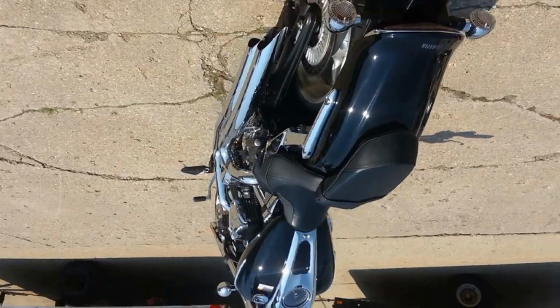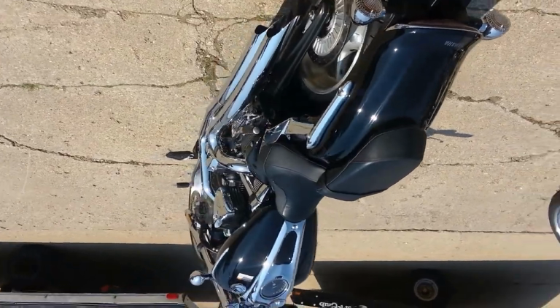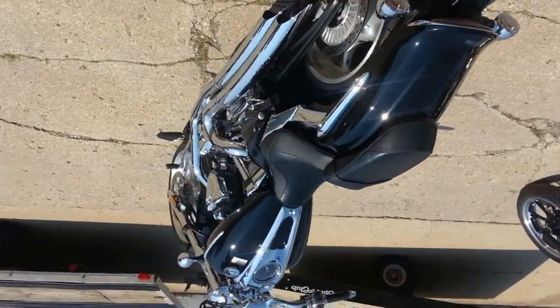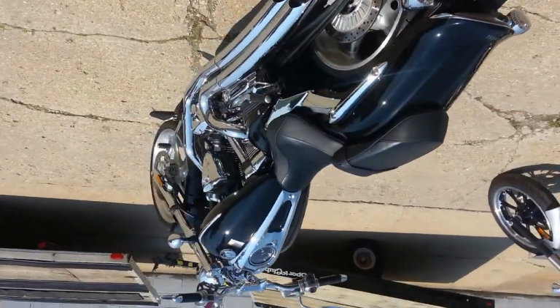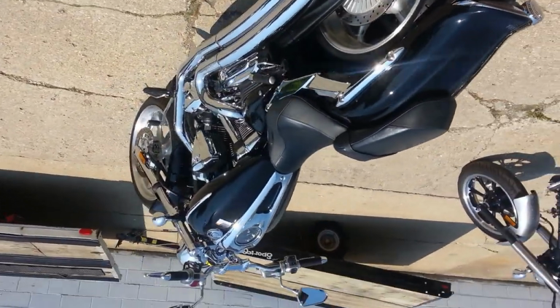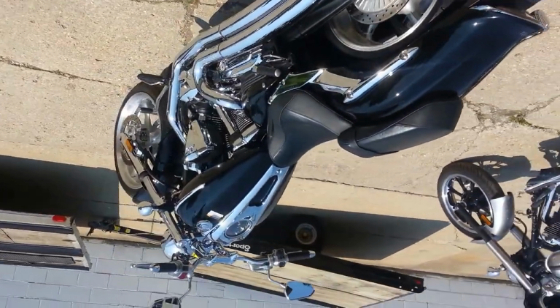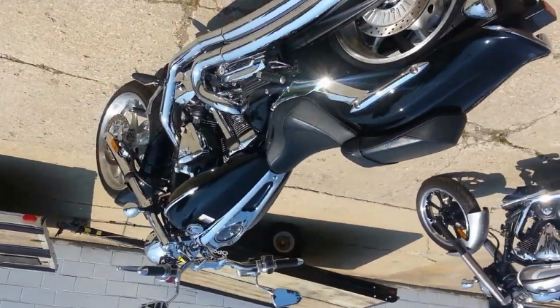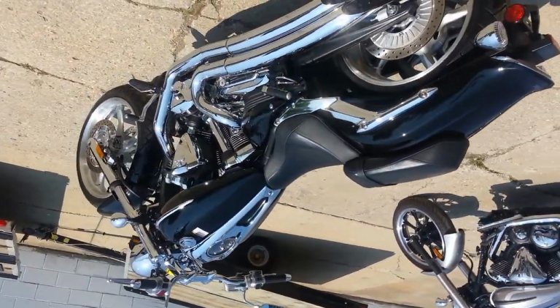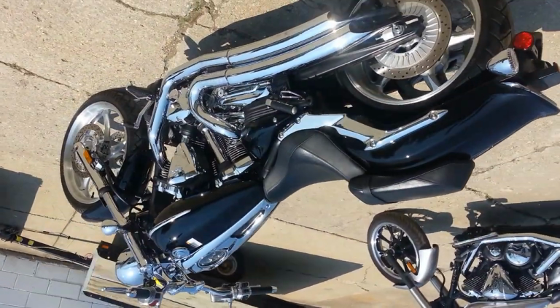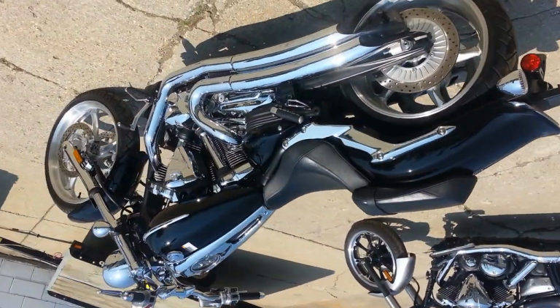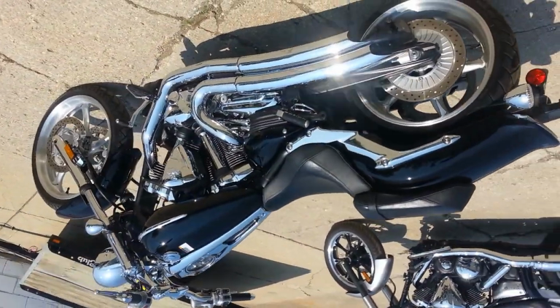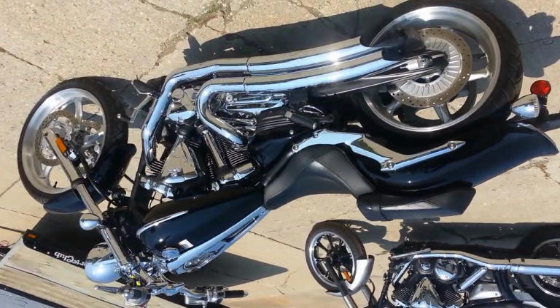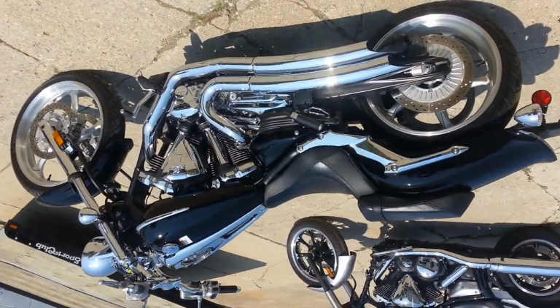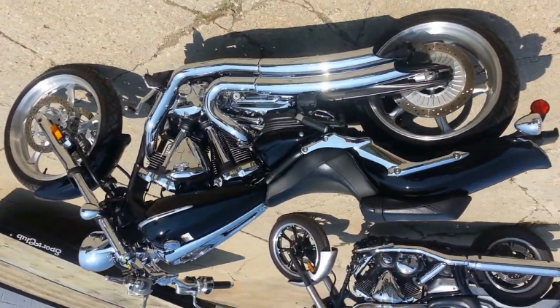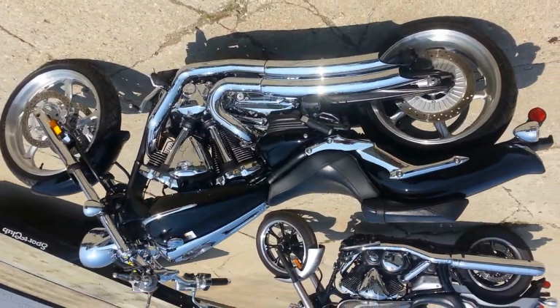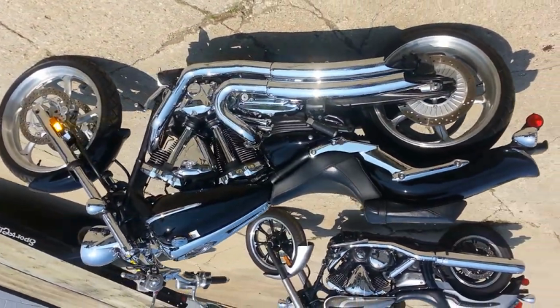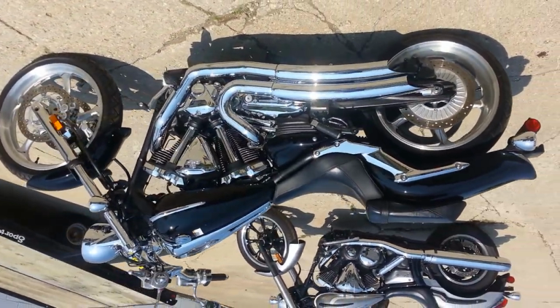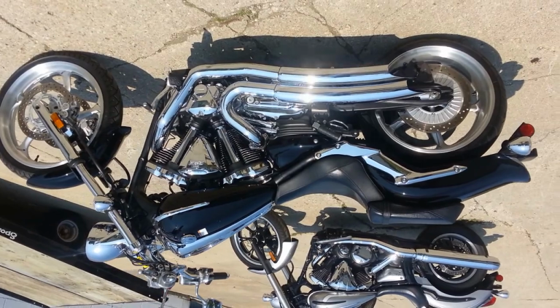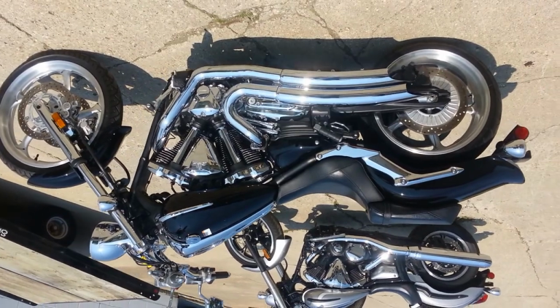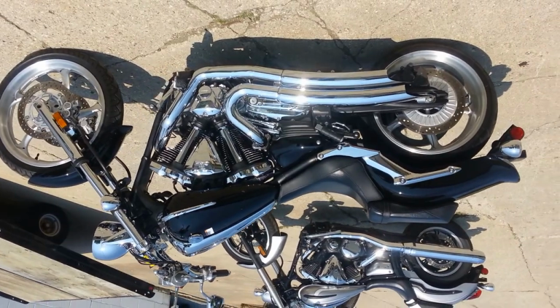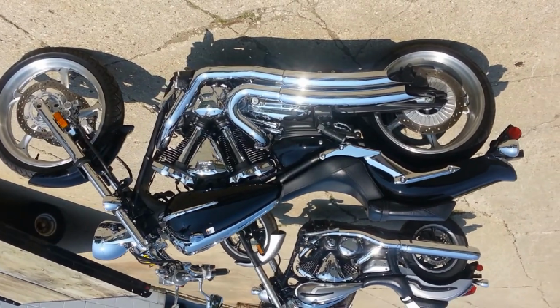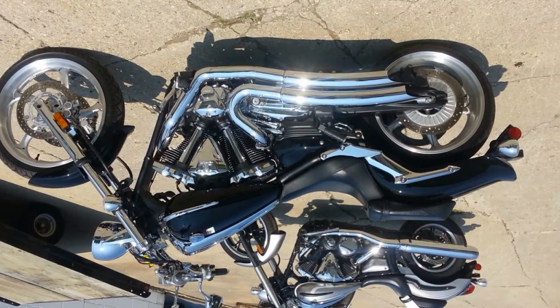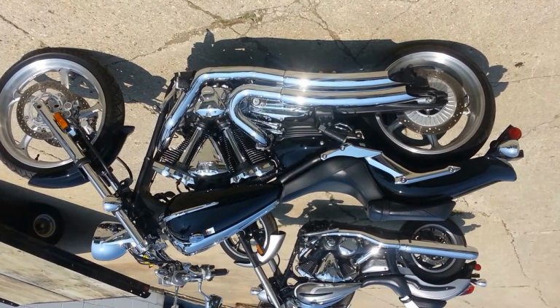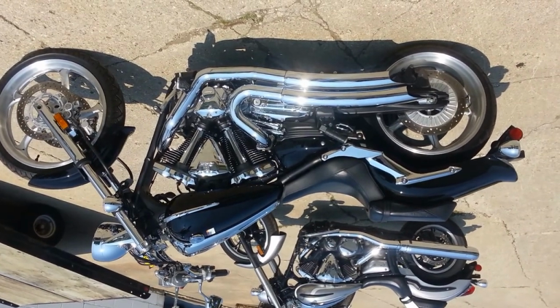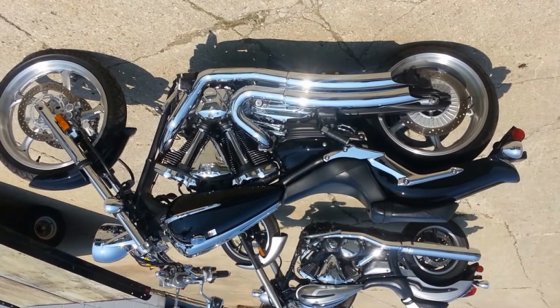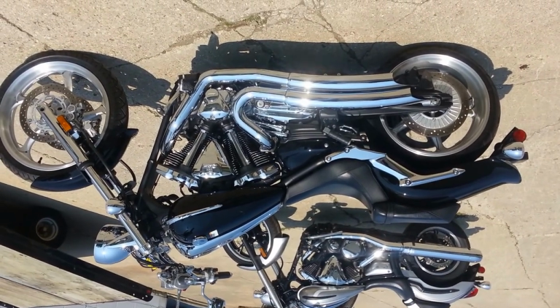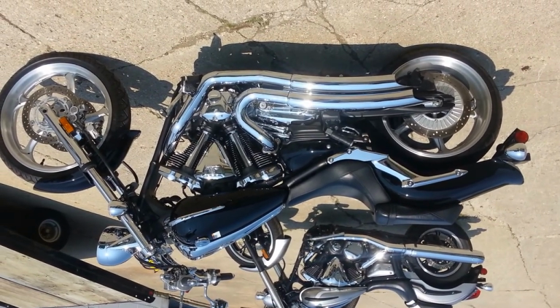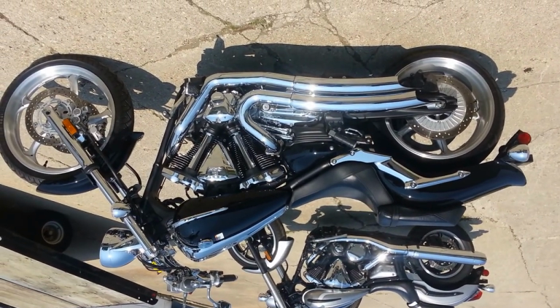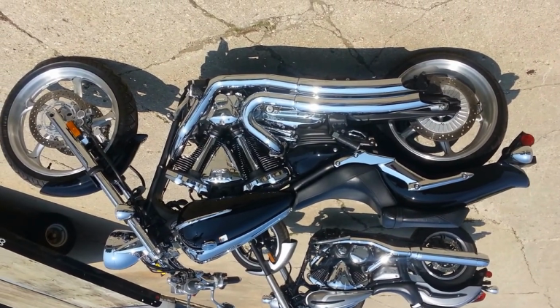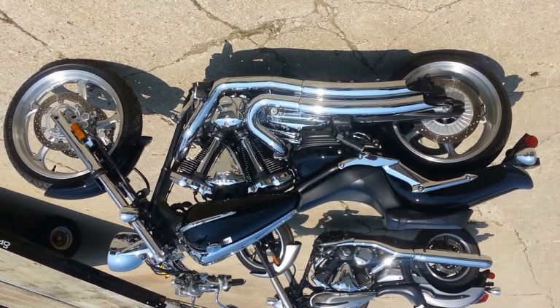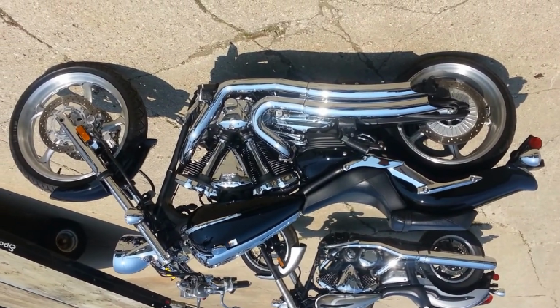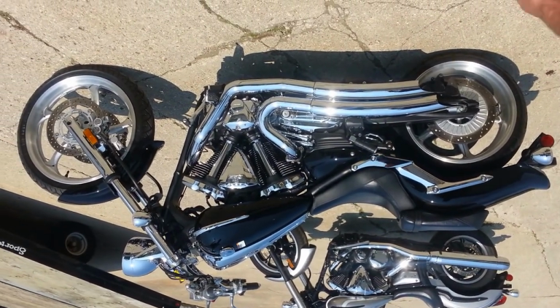Low mileage, perfect 1900cc Raider with the Vance & Hines exhaust for only $10,999. We're going to fire it up so you can hear it.